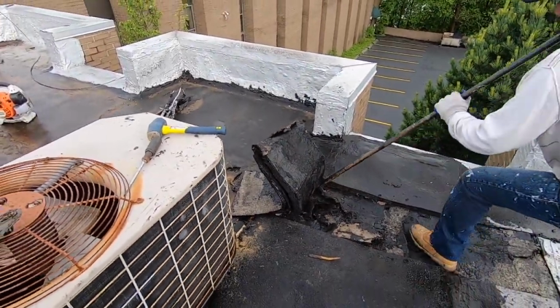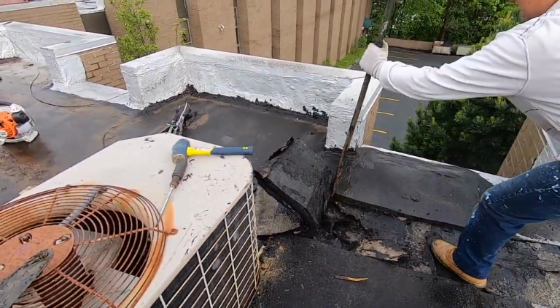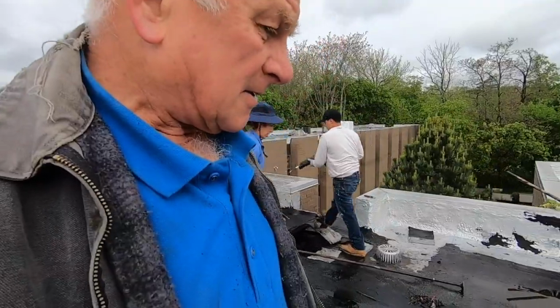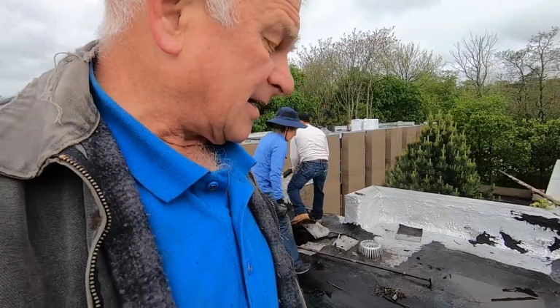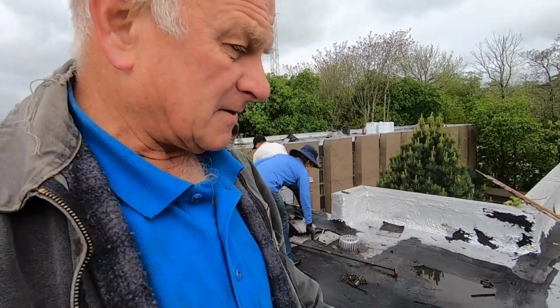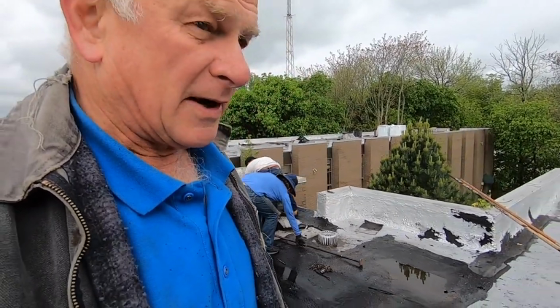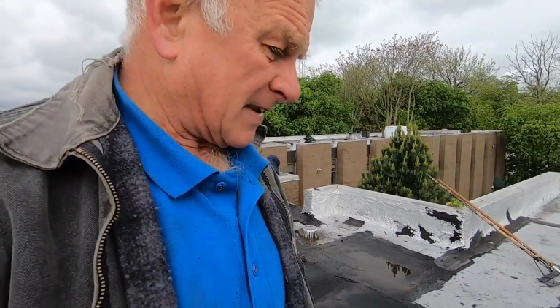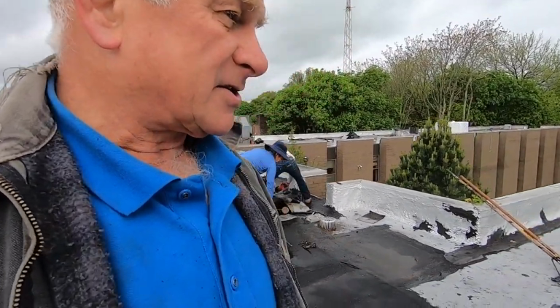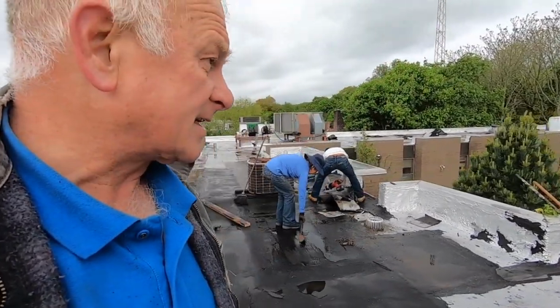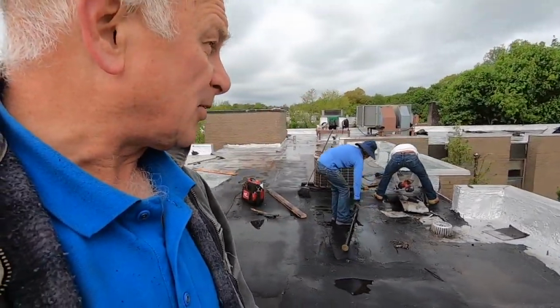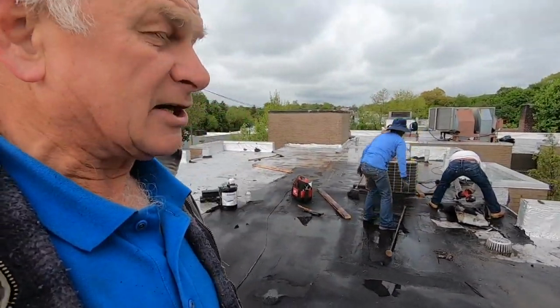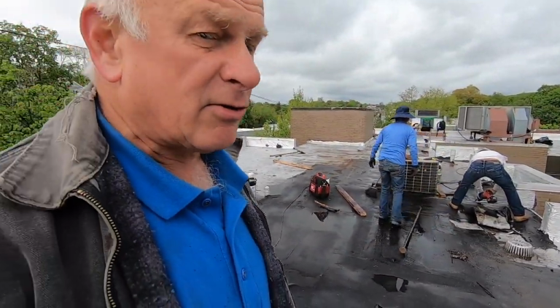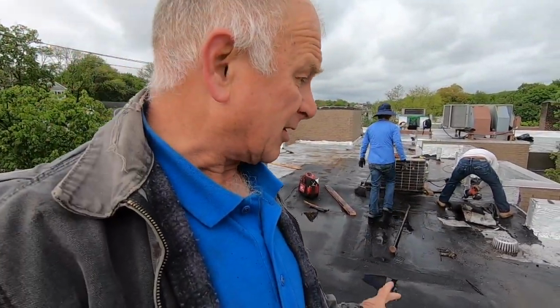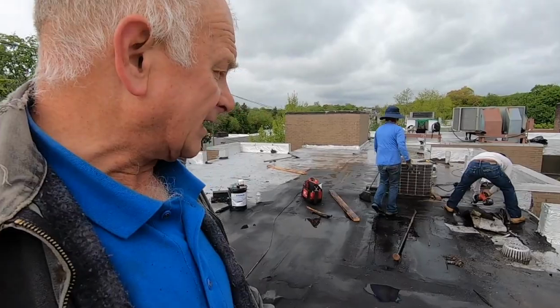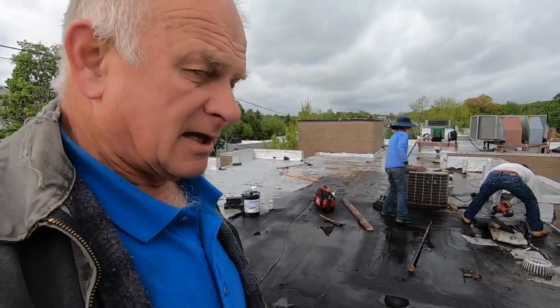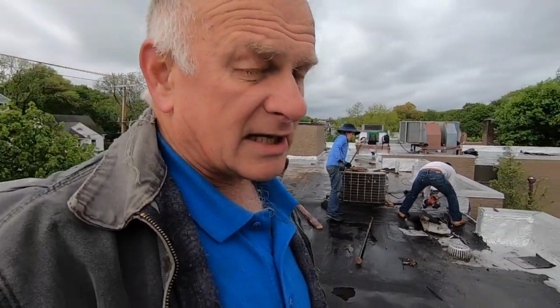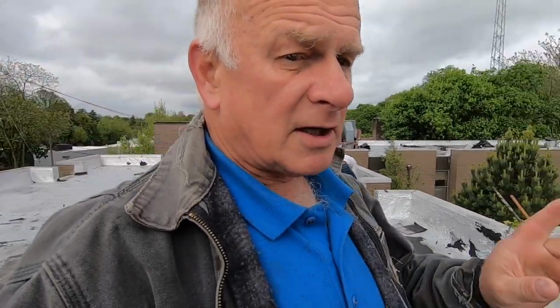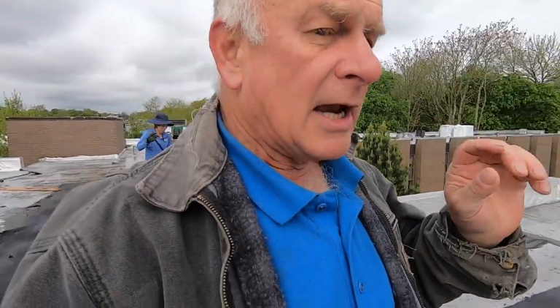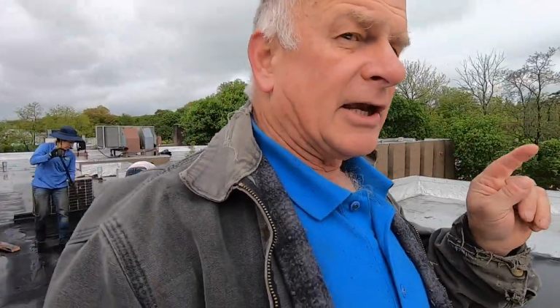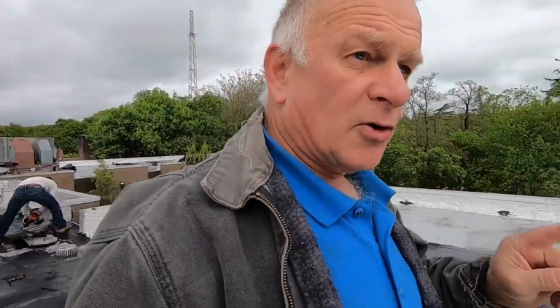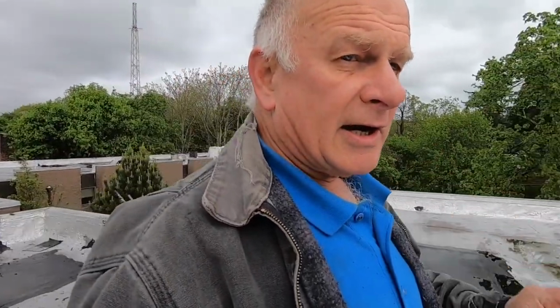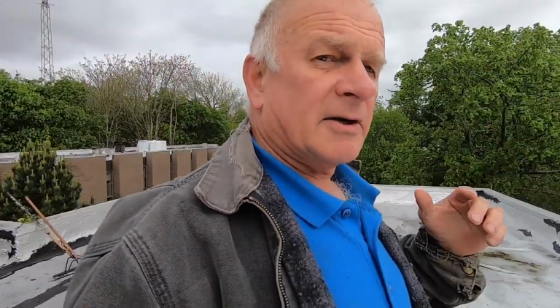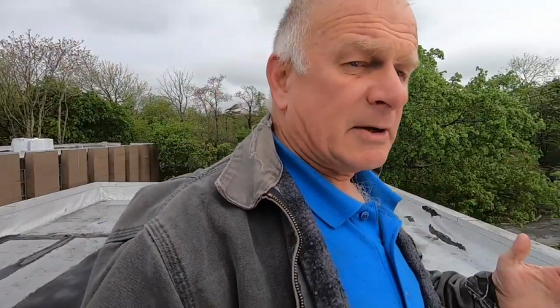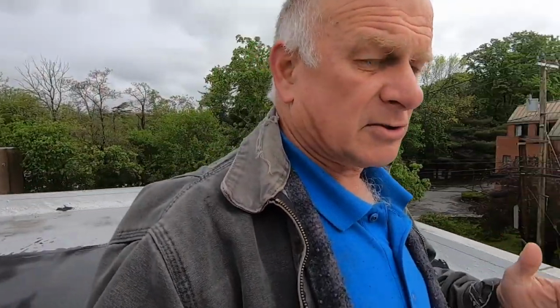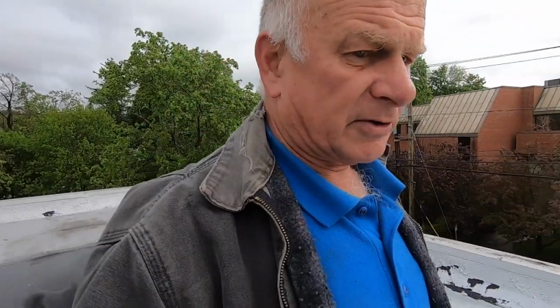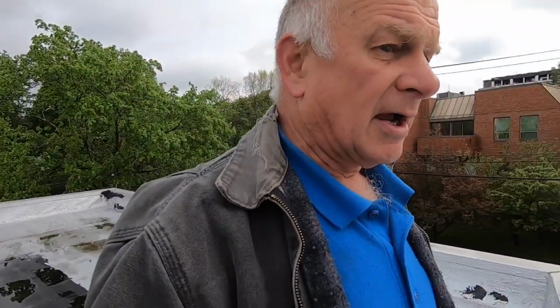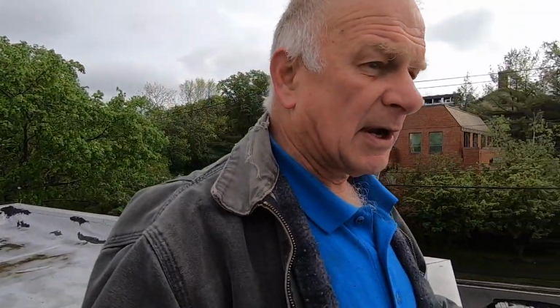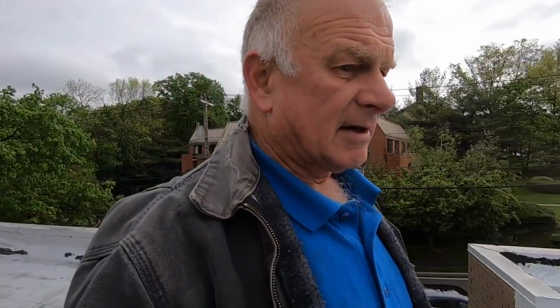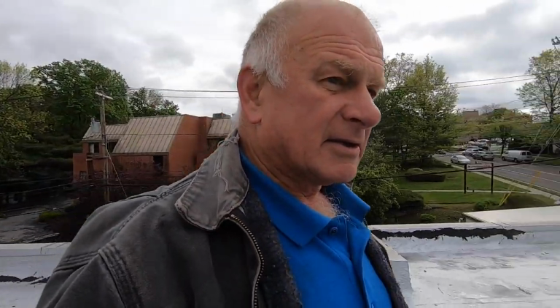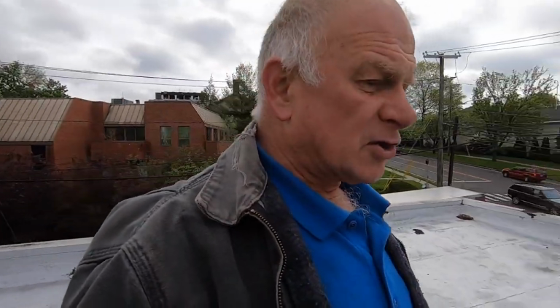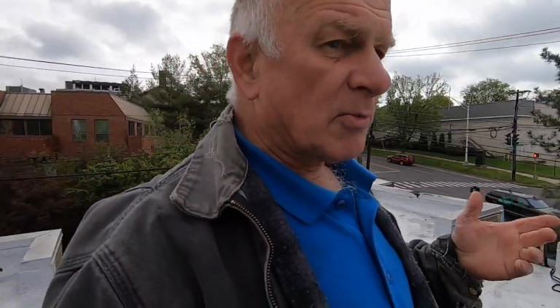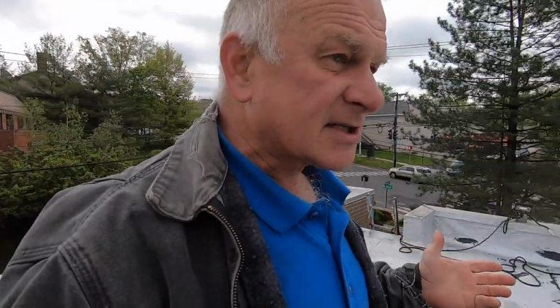We're going to fix it. Anyway, this is costing these people an entire roof because of that. Because they don't hire the right person to come and do a repair. They want to use their own maintenance guy.